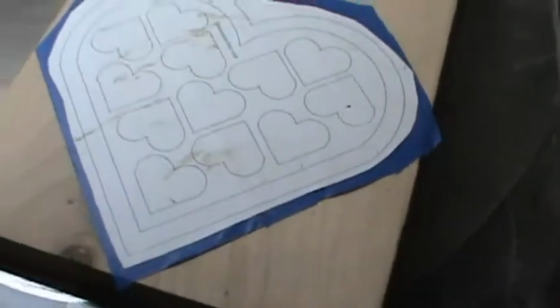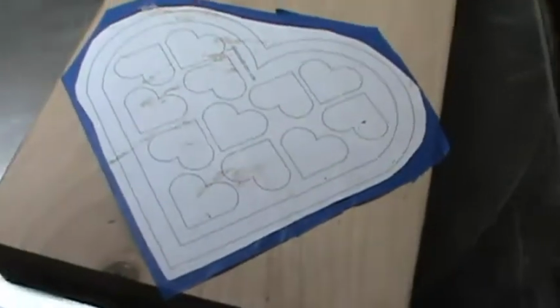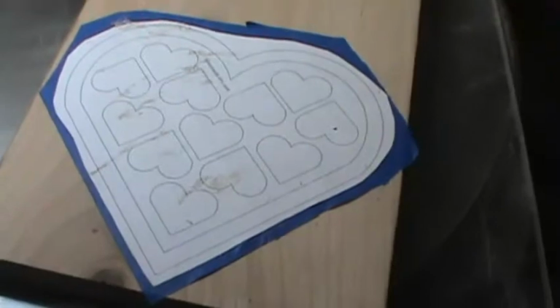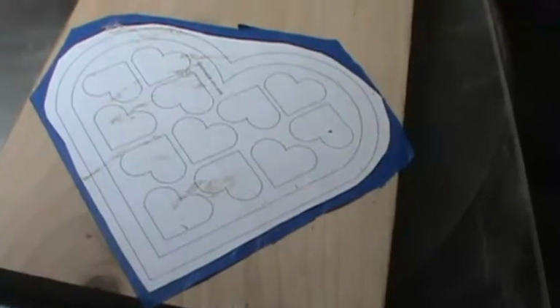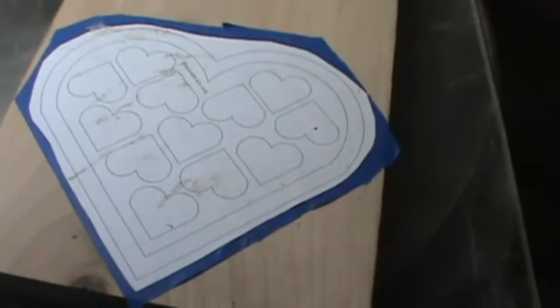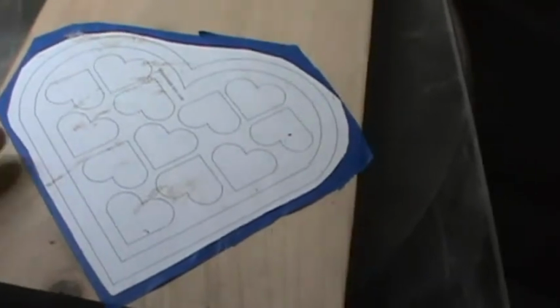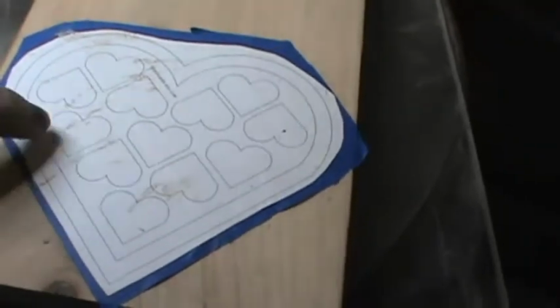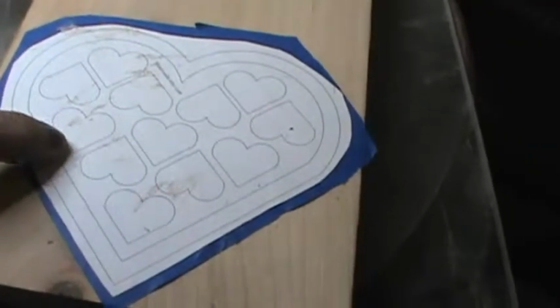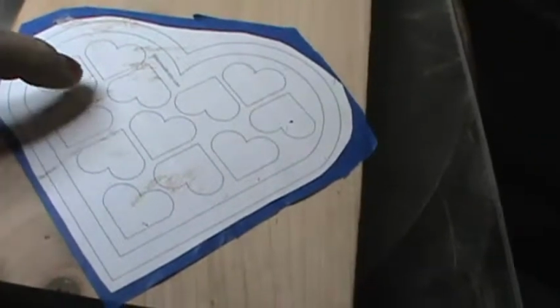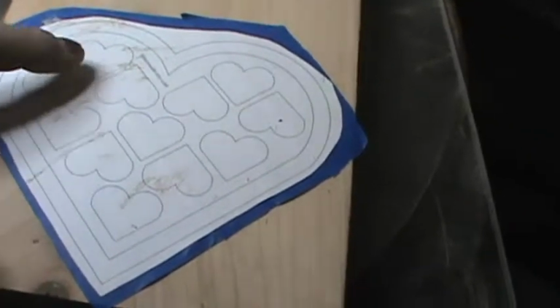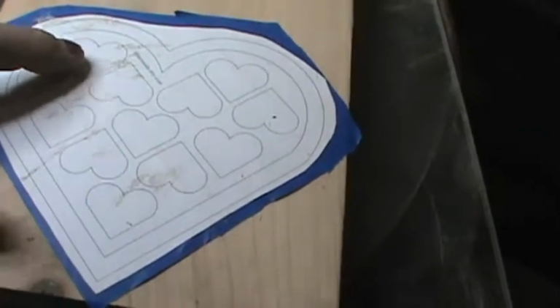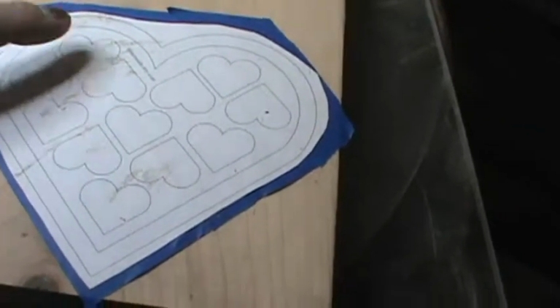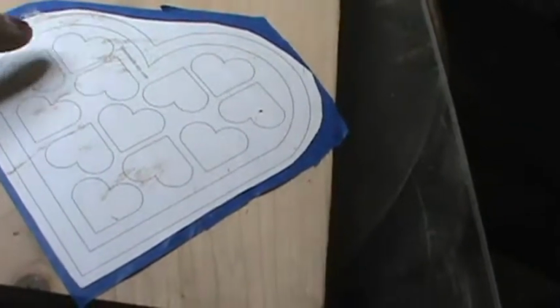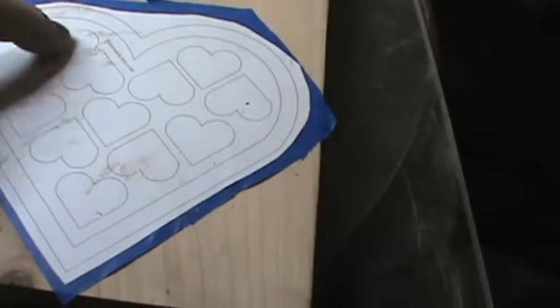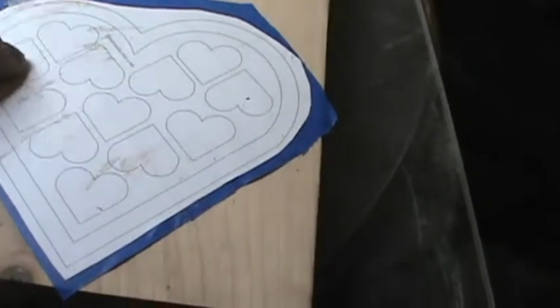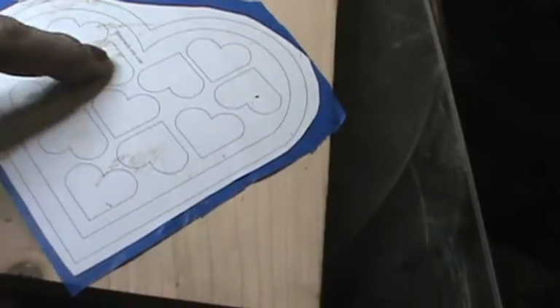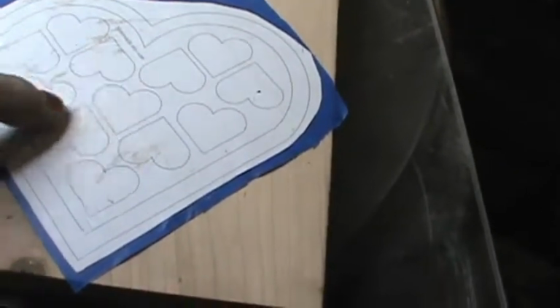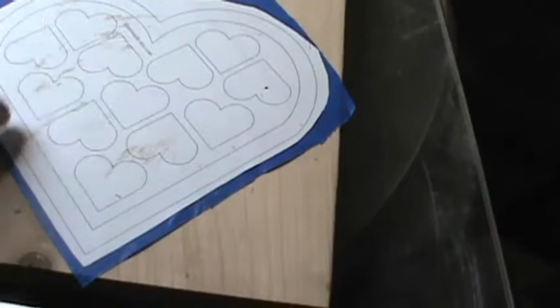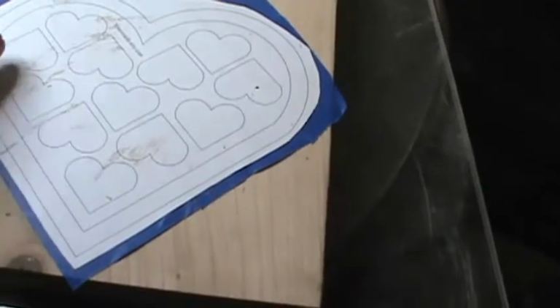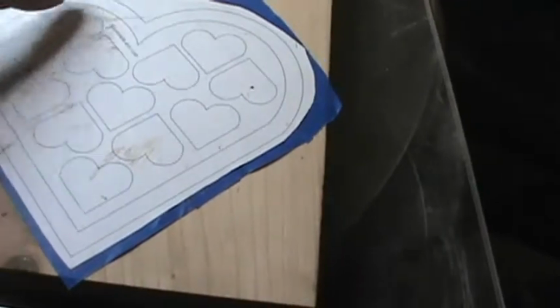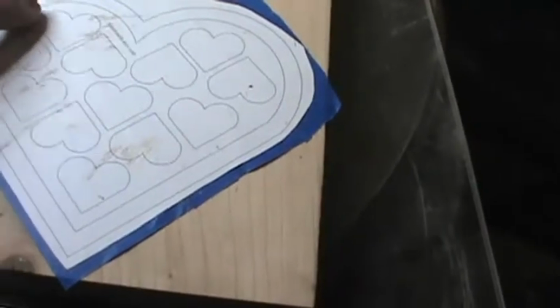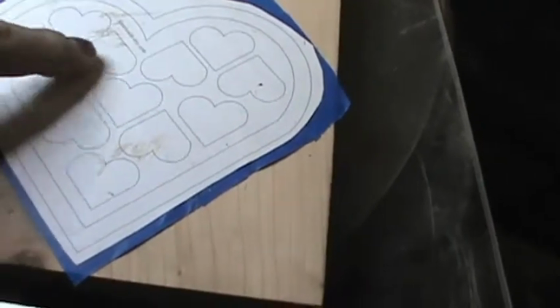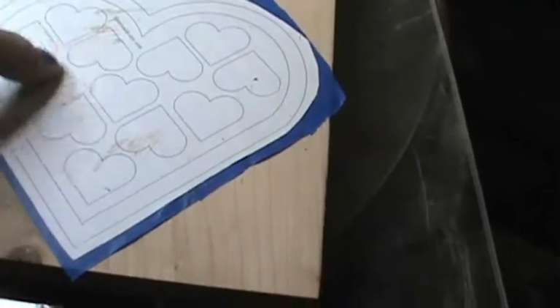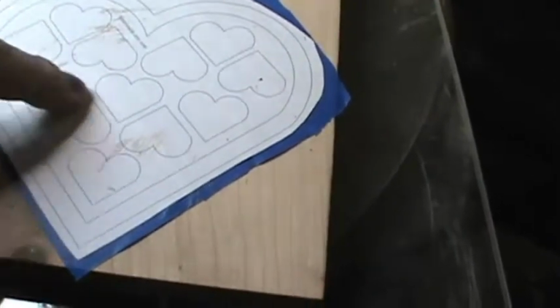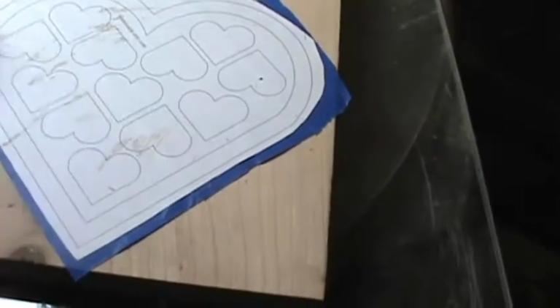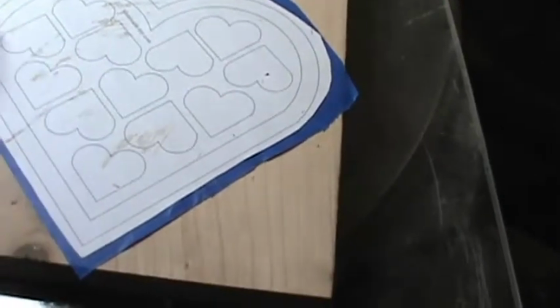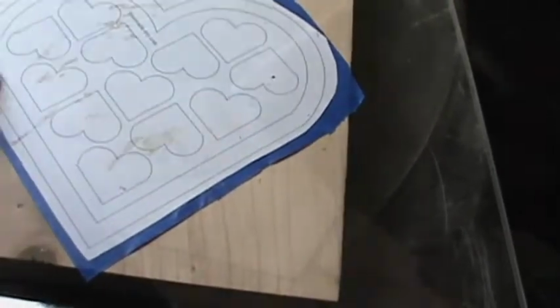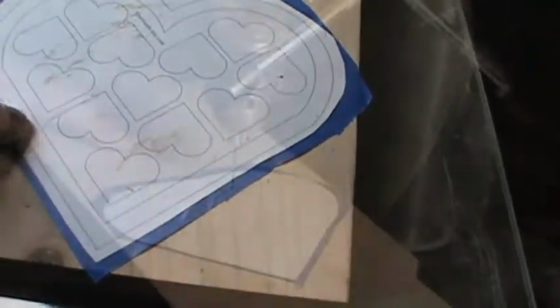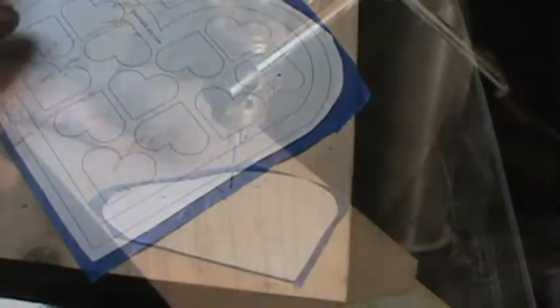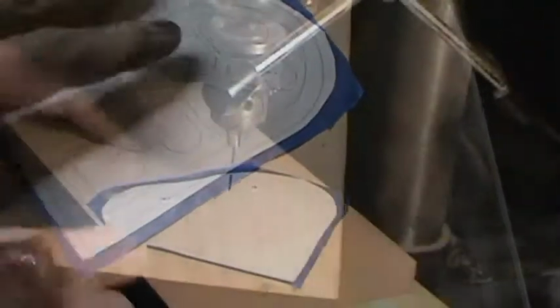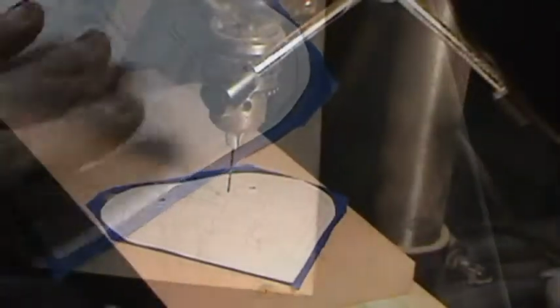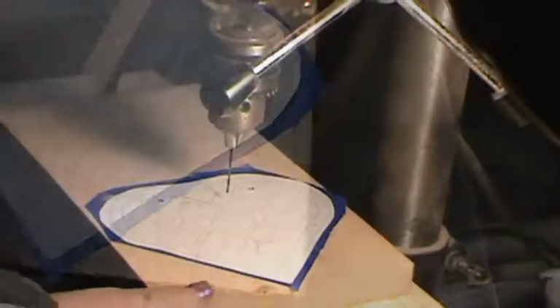Now let's head over to the drill press. We're going to drill some holes in each of these little hearts — we're going to cut these out so that these will be openings. This is going to be a wall and it's going to be a box.